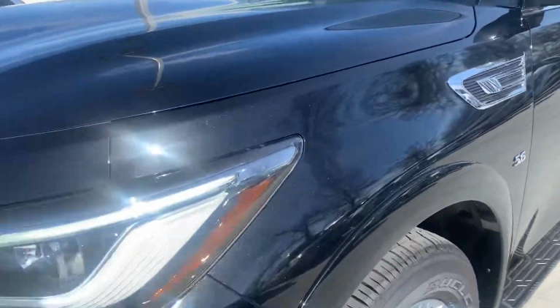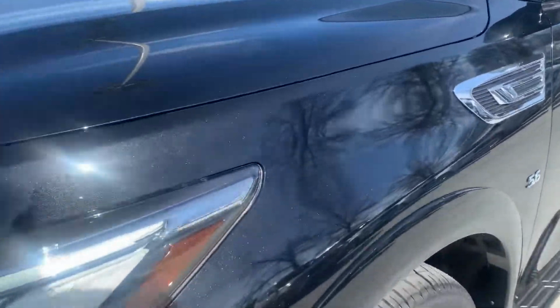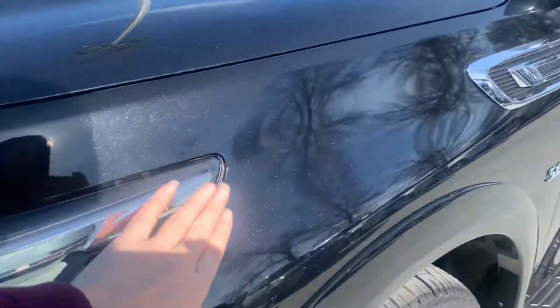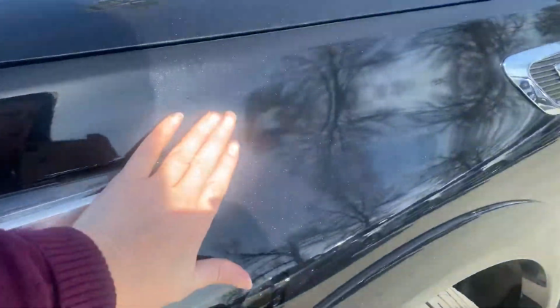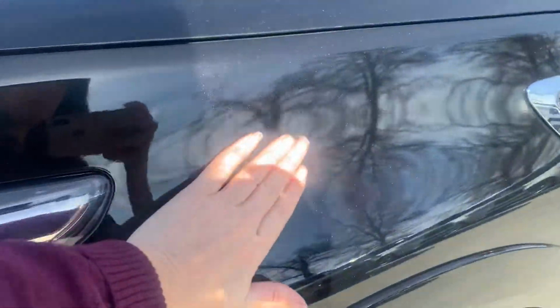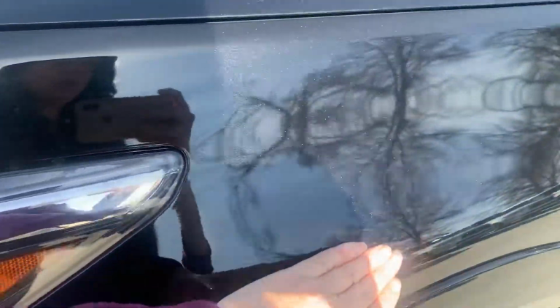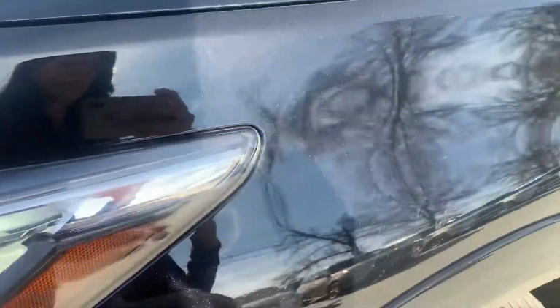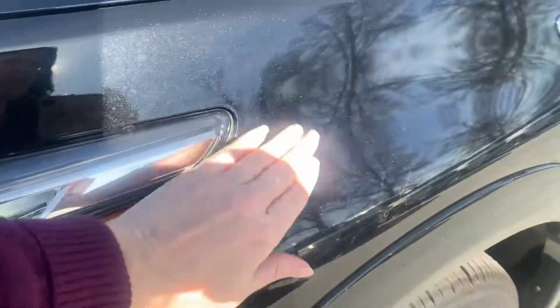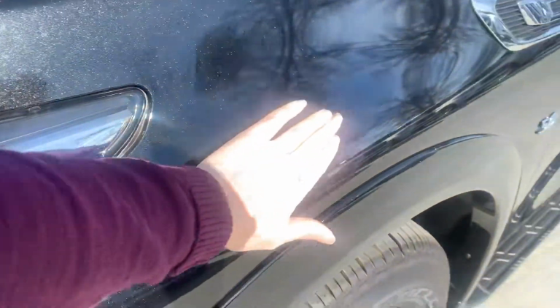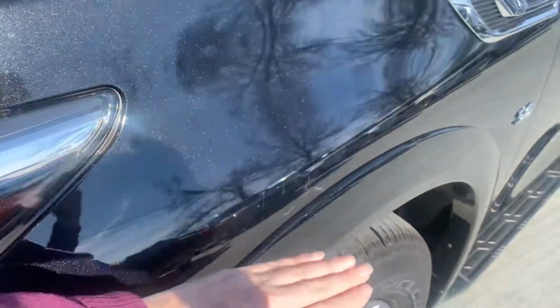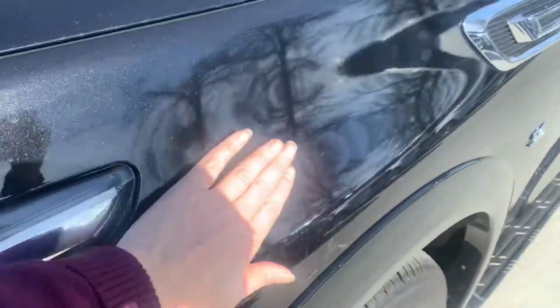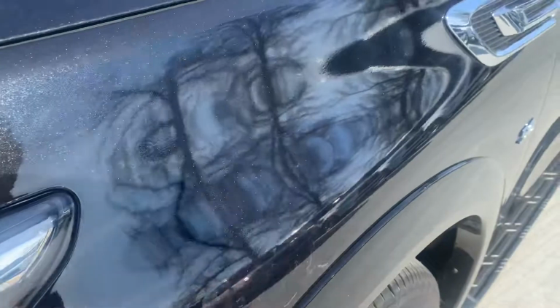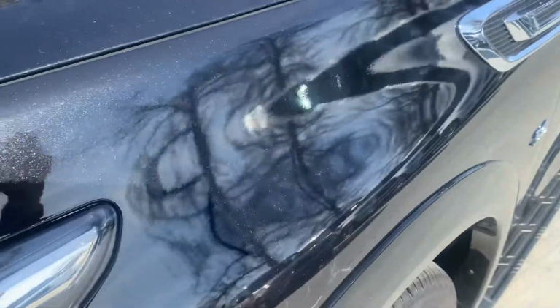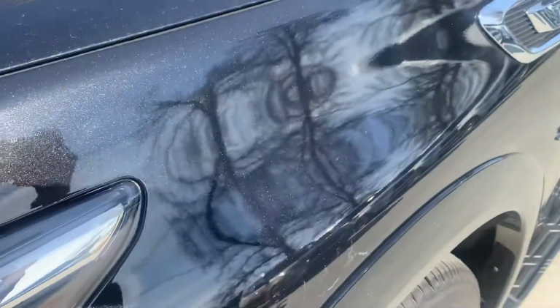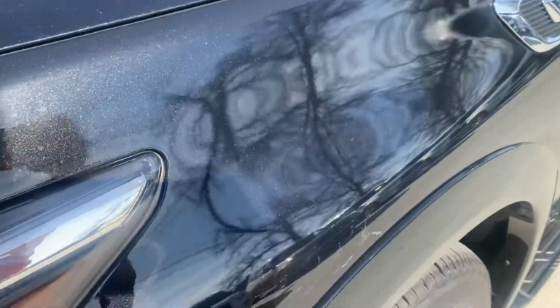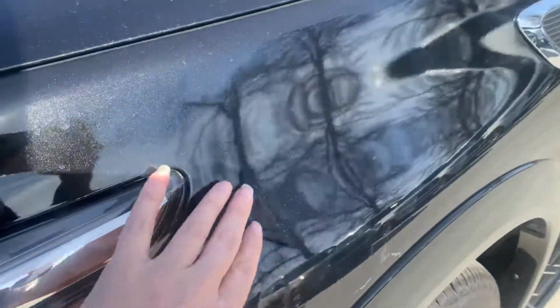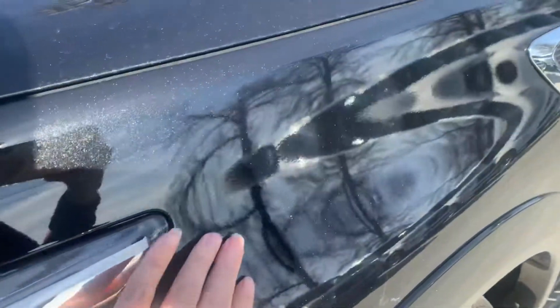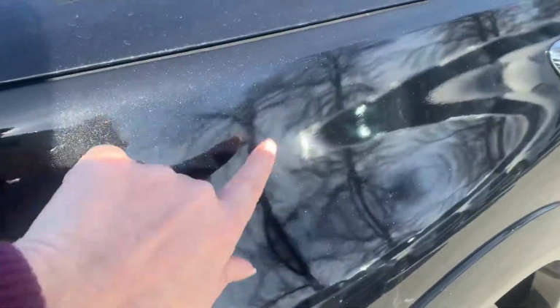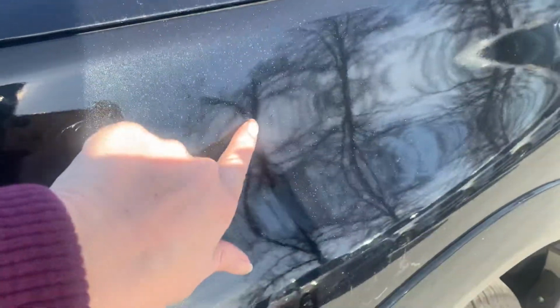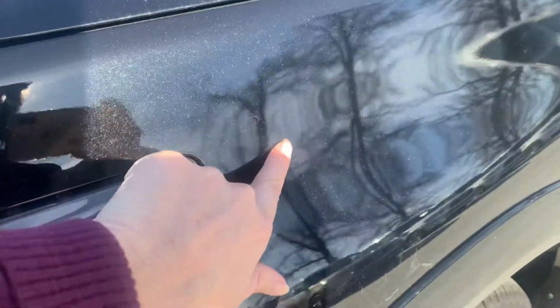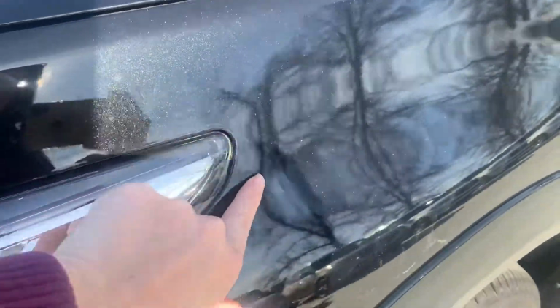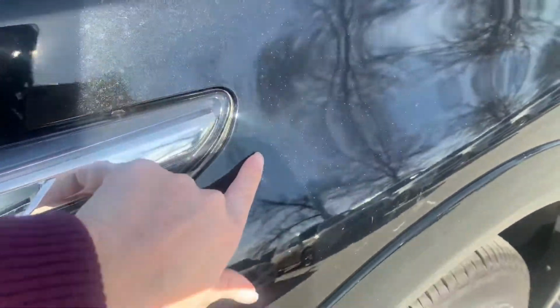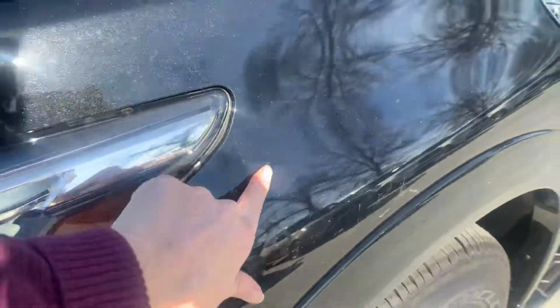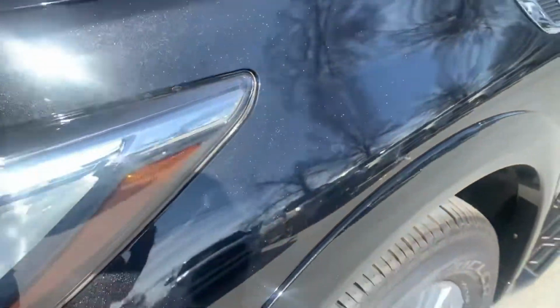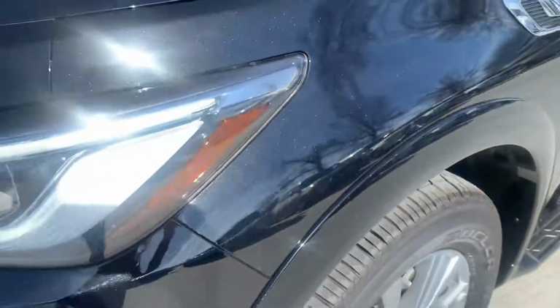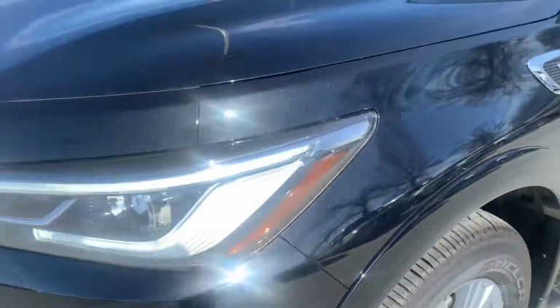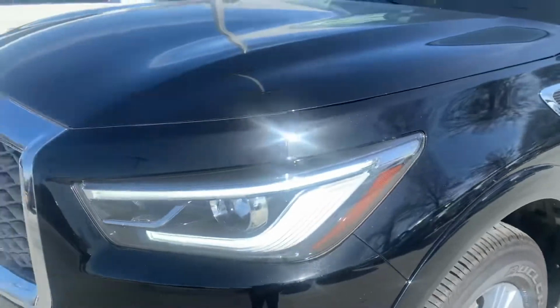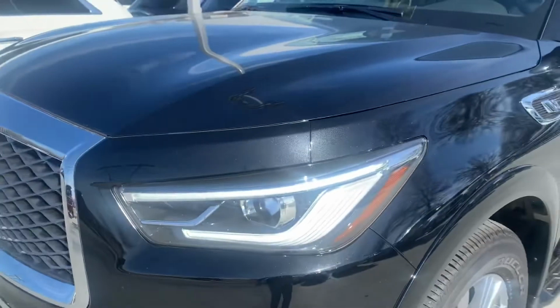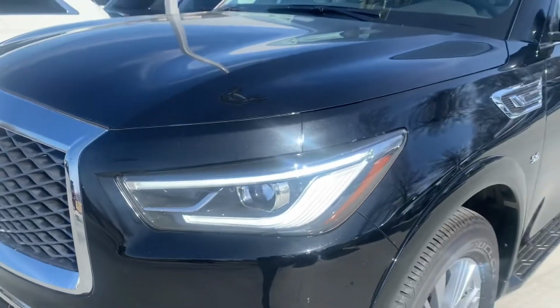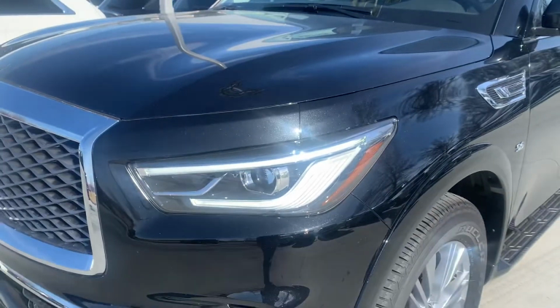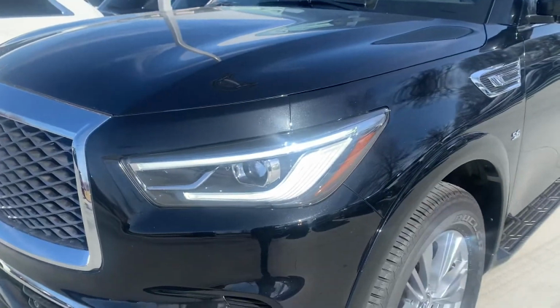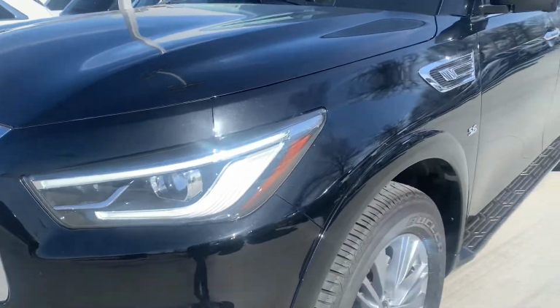Now this is what we call a mineral black. It's a little dirty — we just washed them the other day — but you'll definitely see a pearlescent in the paint. See there?